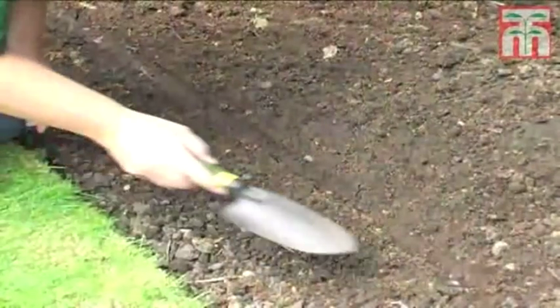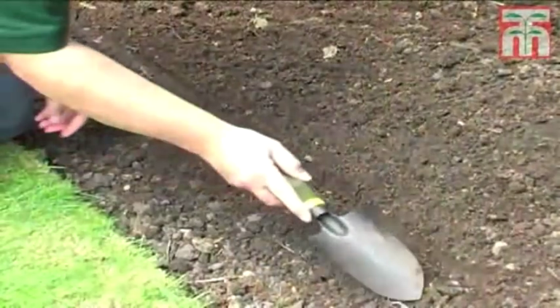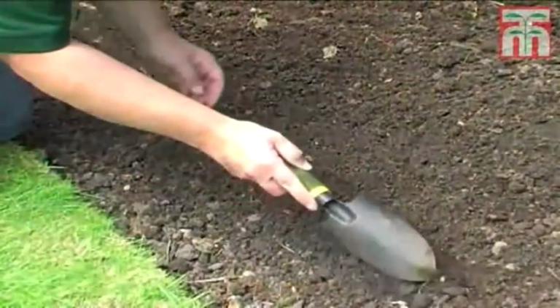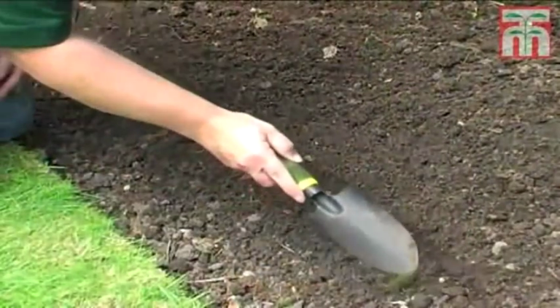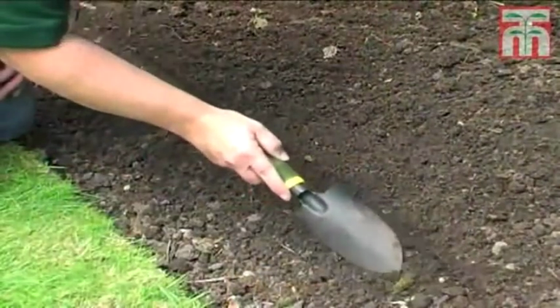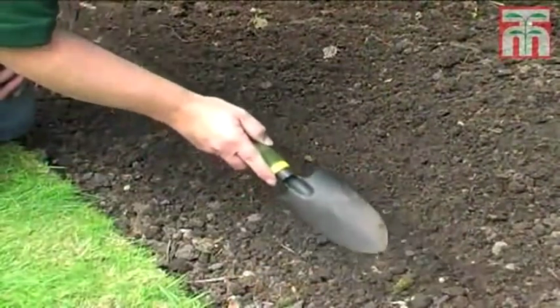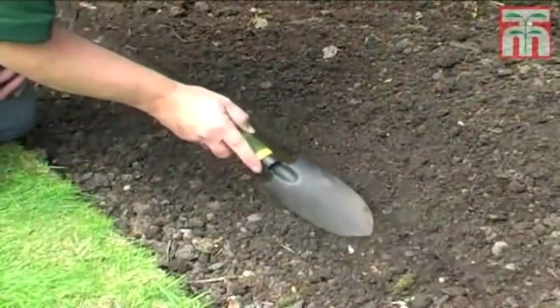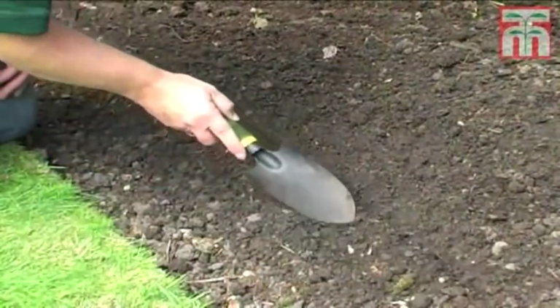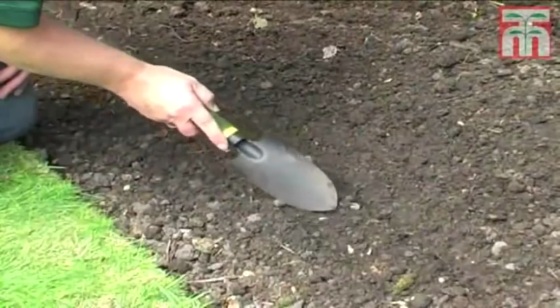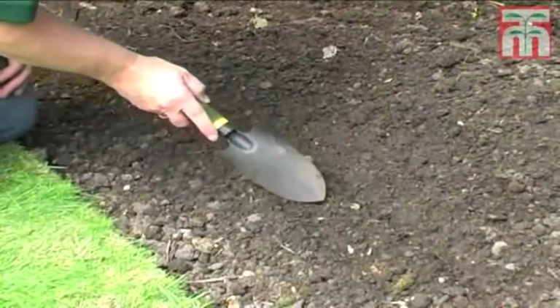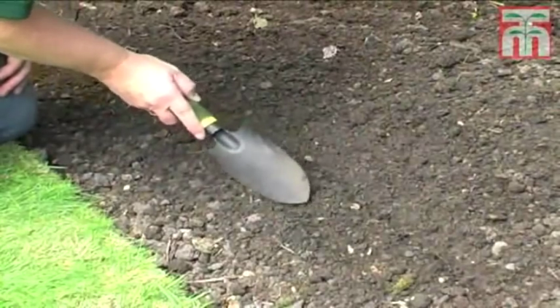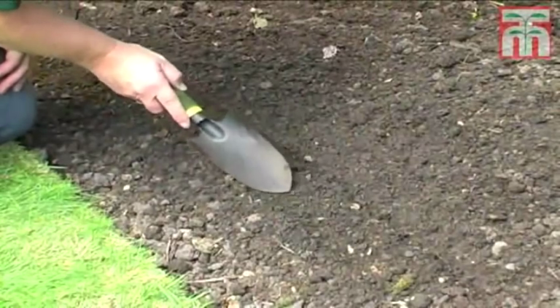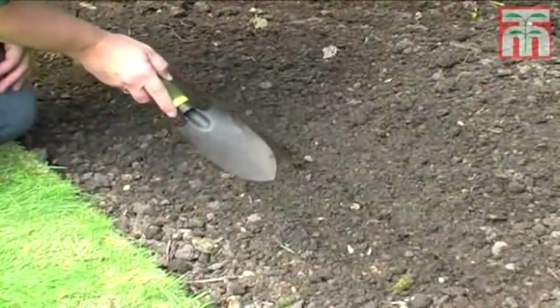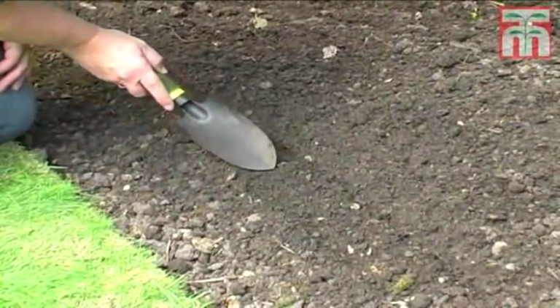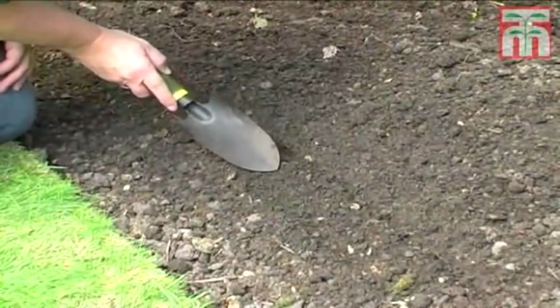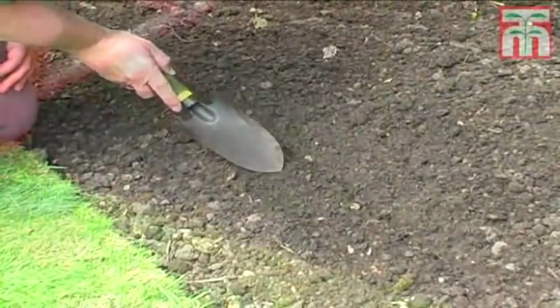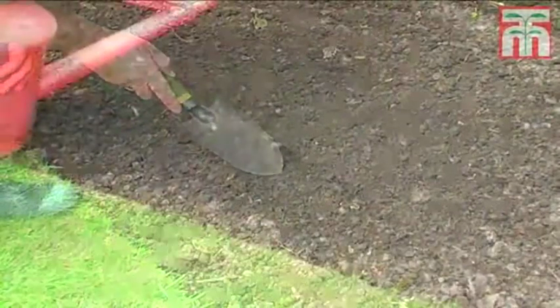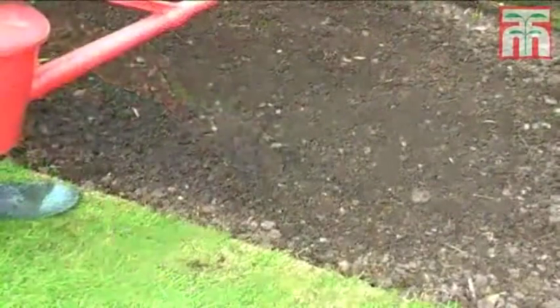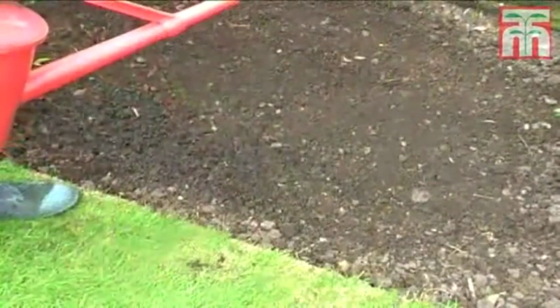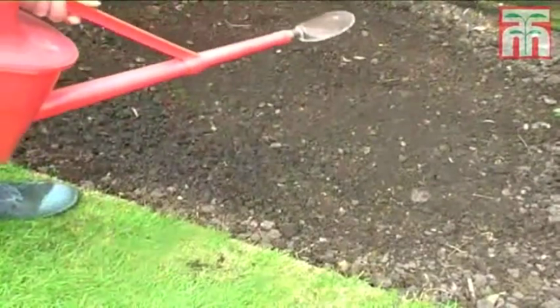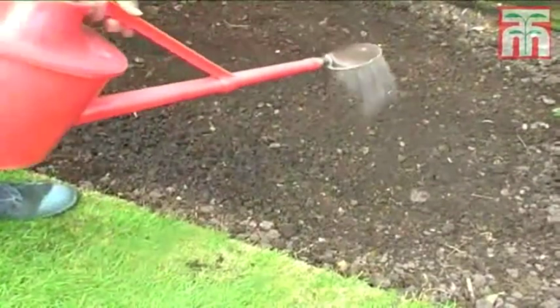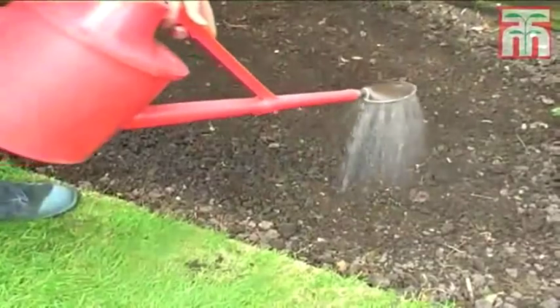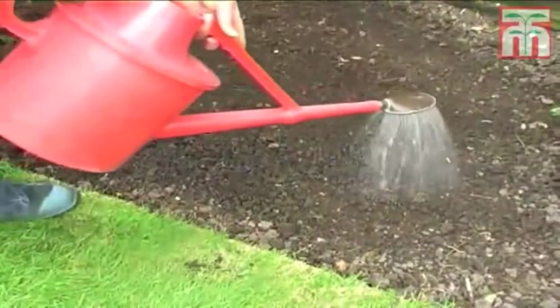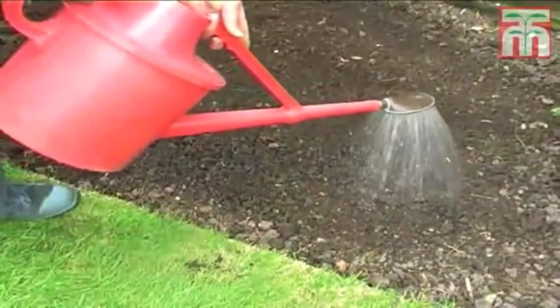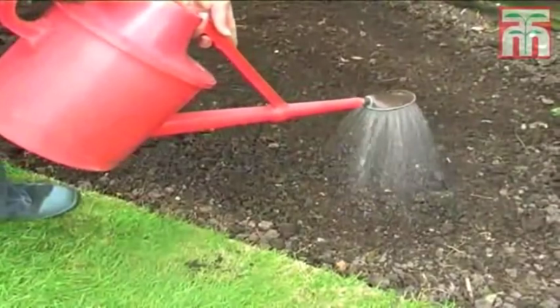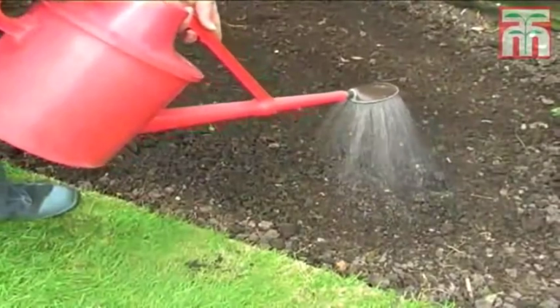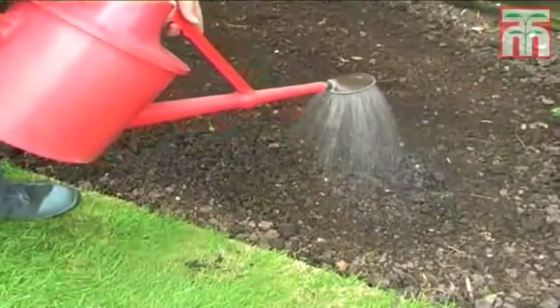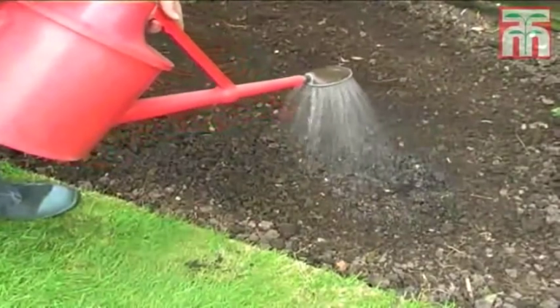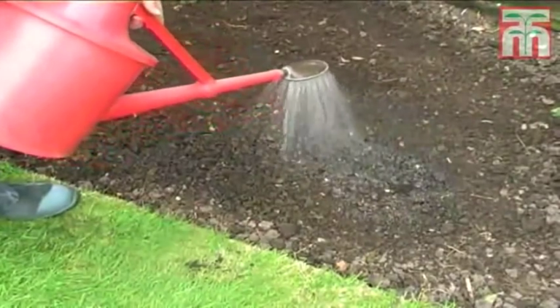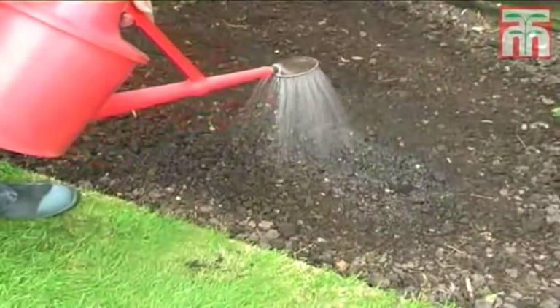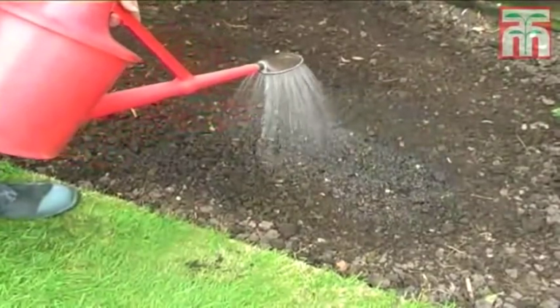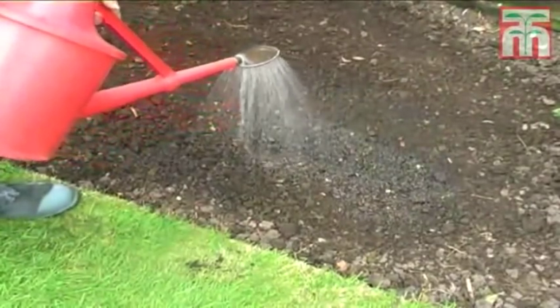Now close the drill by raking soil over the top. Then give it a good watering, making sure you water the entire drill so that the plants at the end don't miss out.